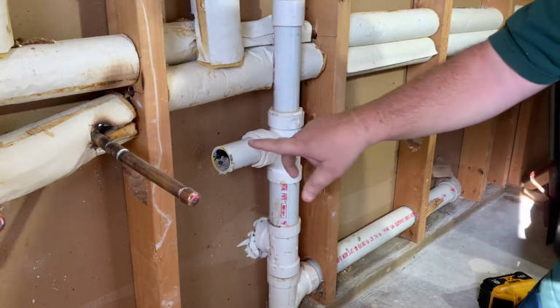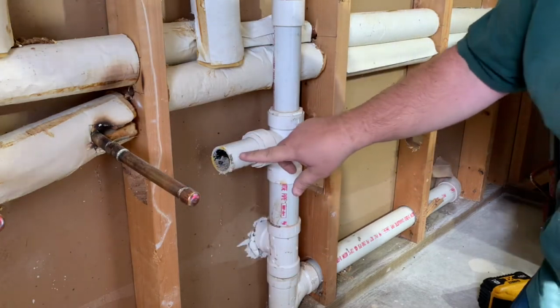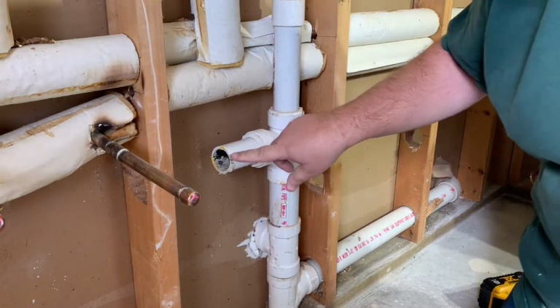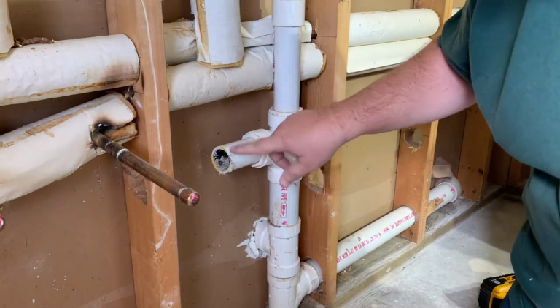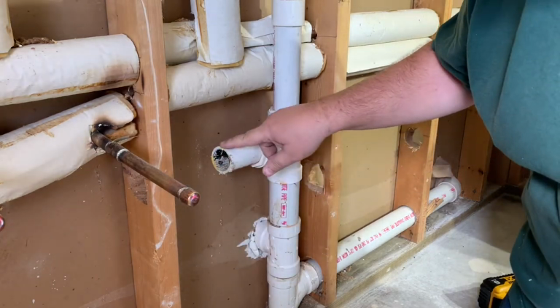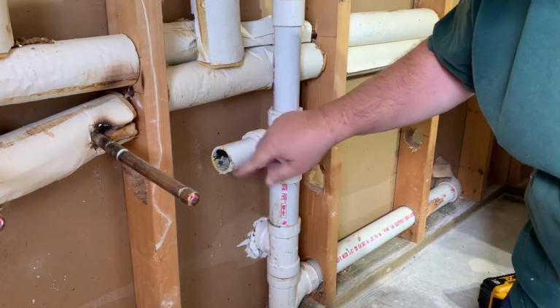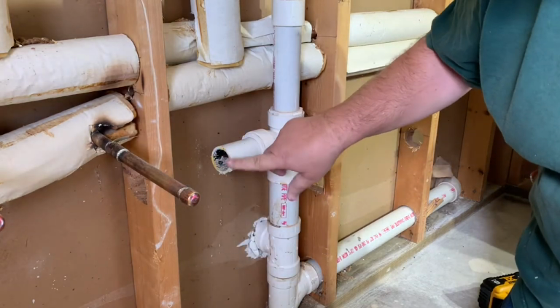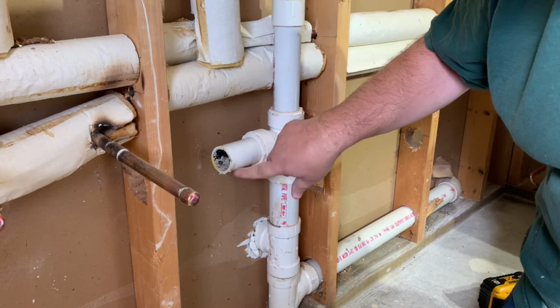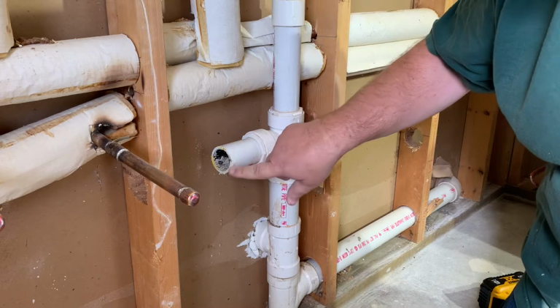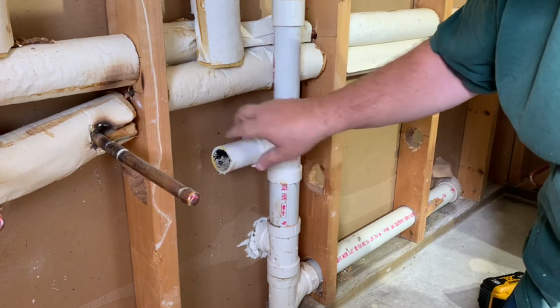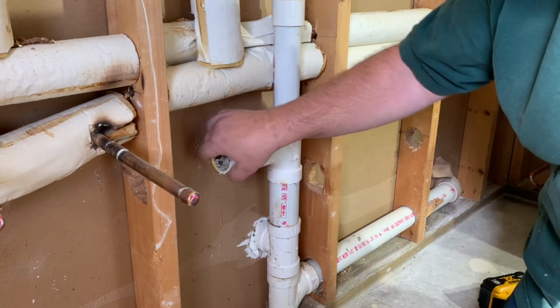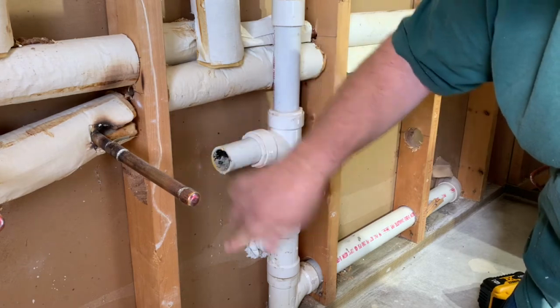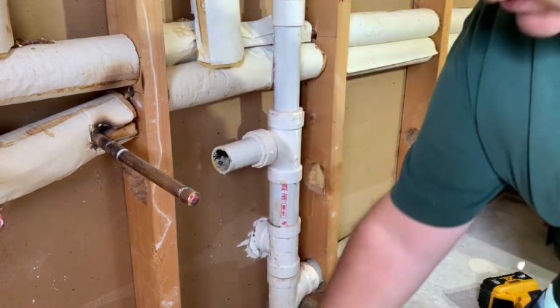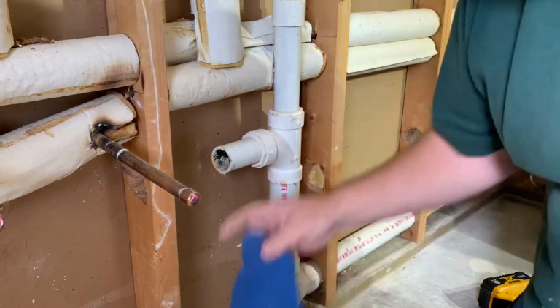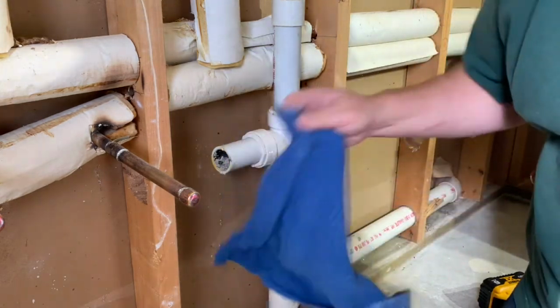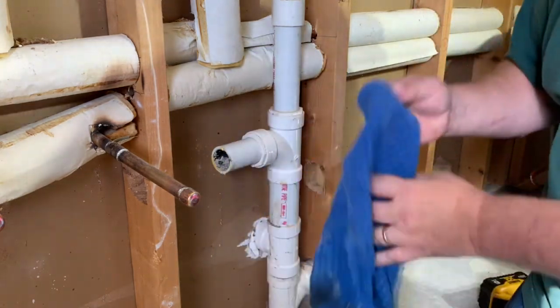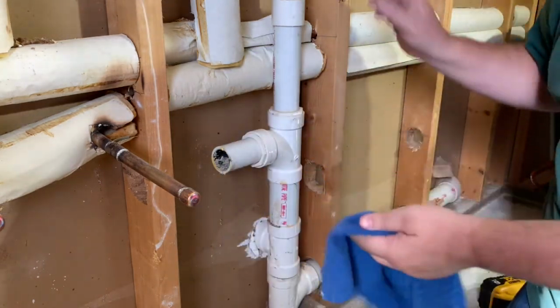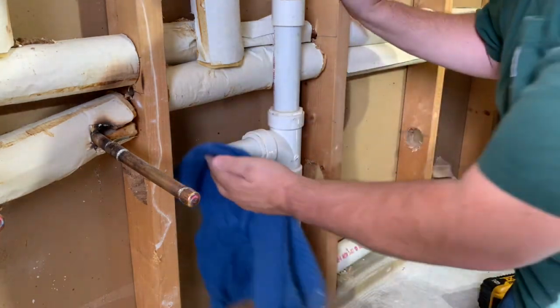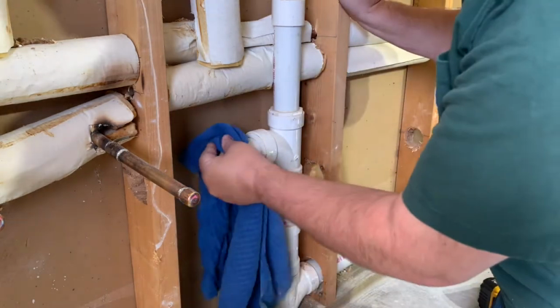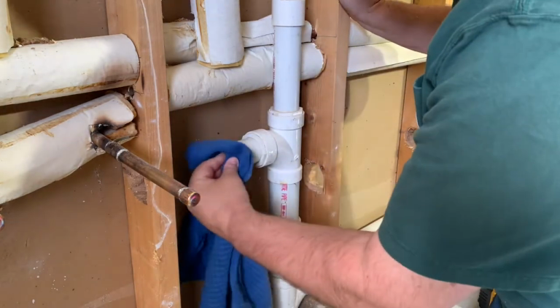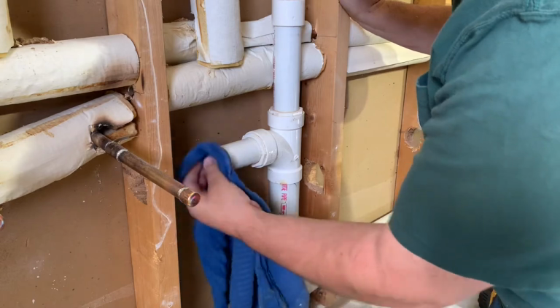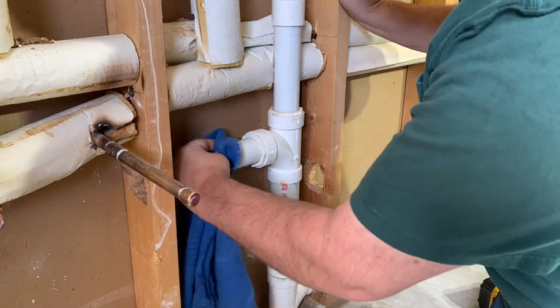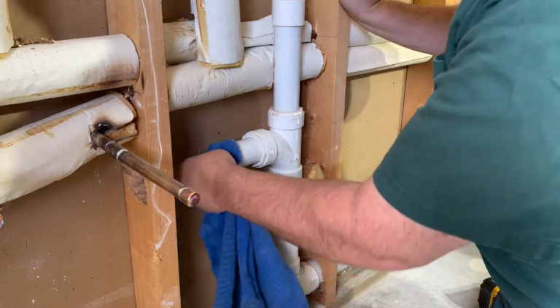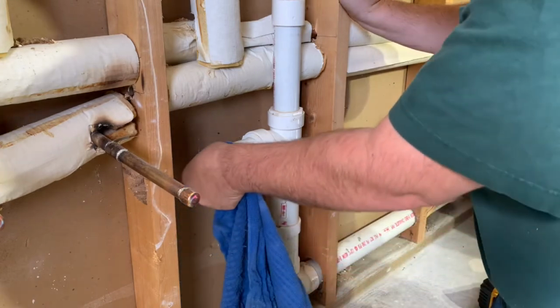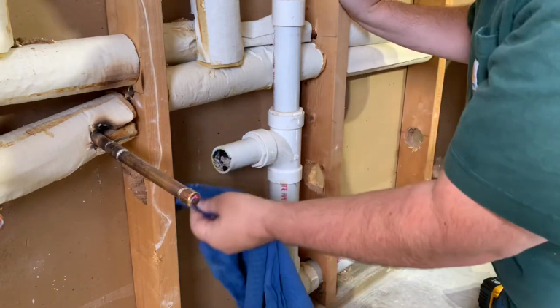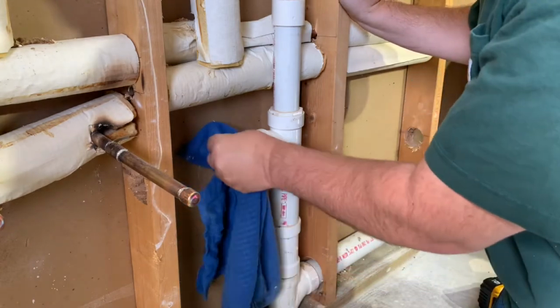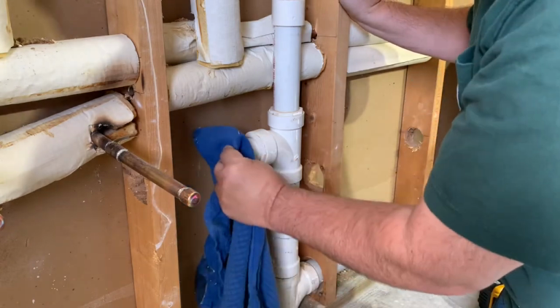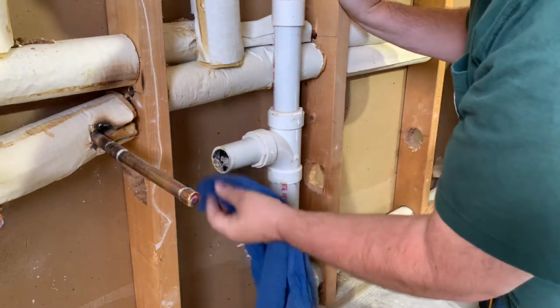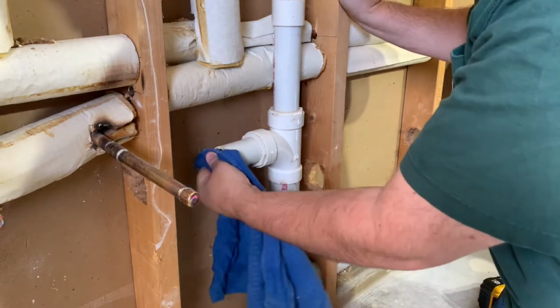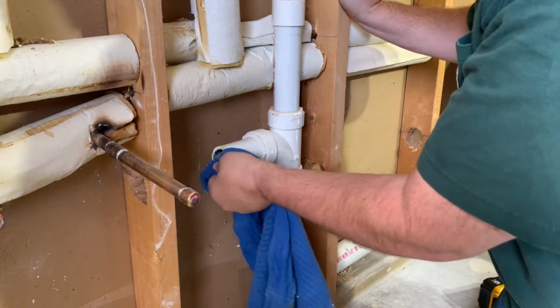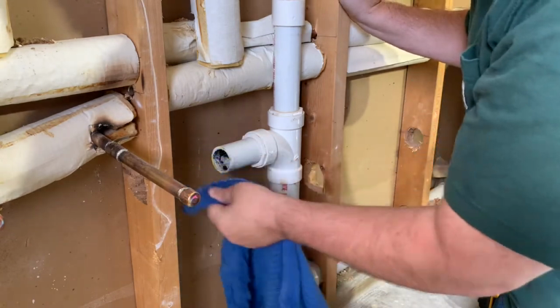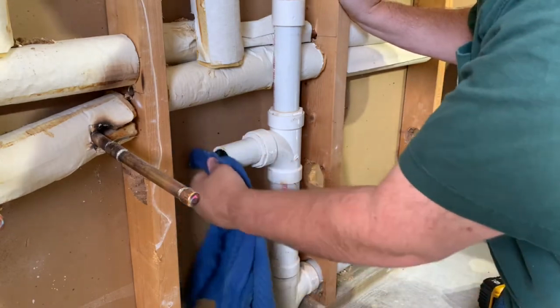As you can see from our cut, we've got all these little burrs. We need to make sure those get all cleaned off. Just using this old rag, I'm just going to go around and knock them off the best we can.